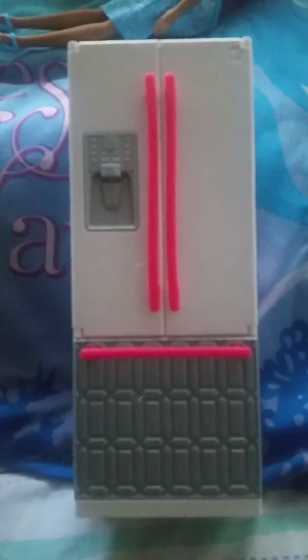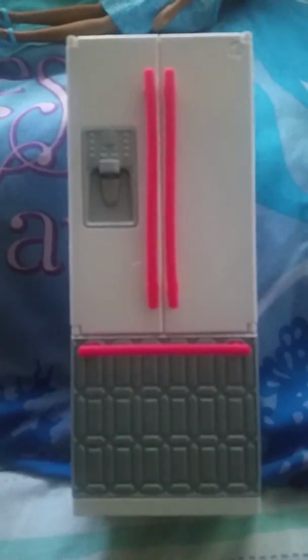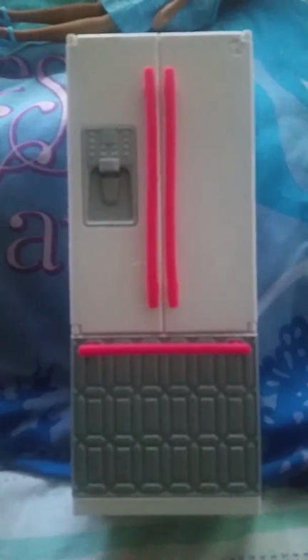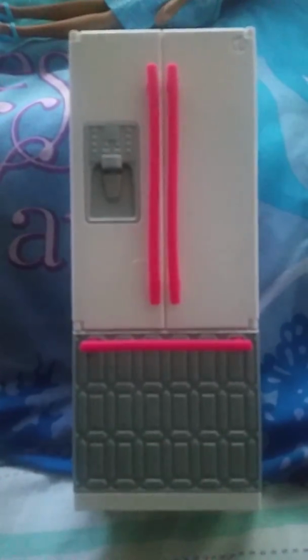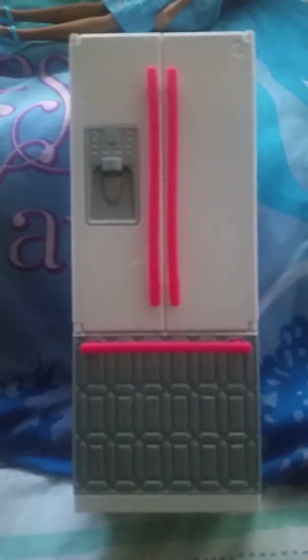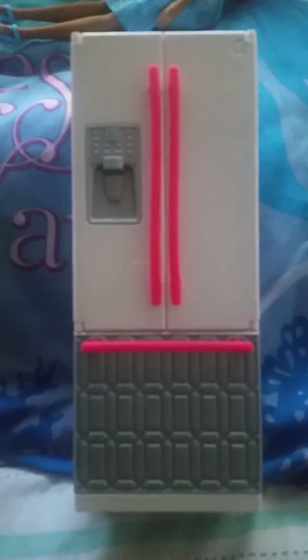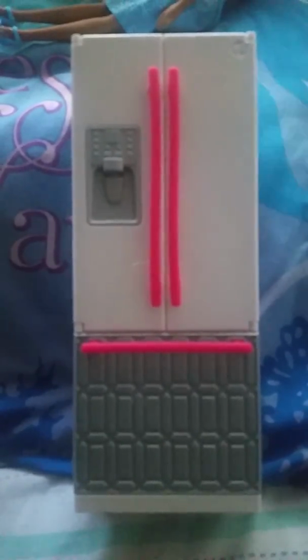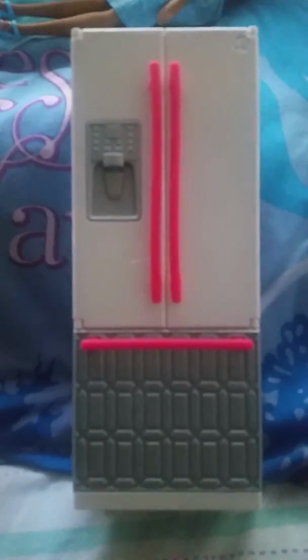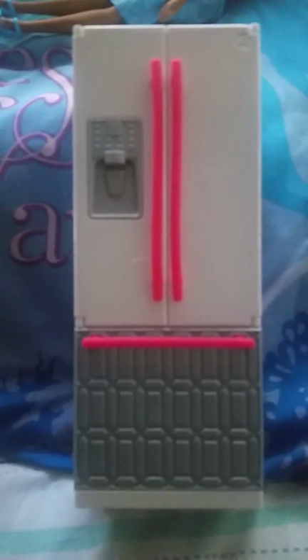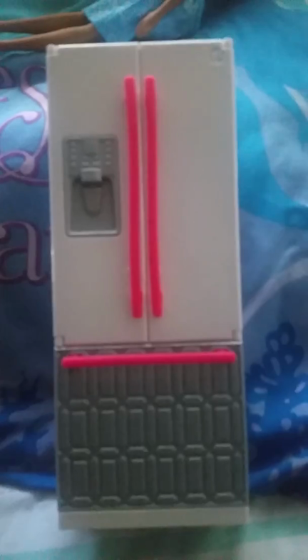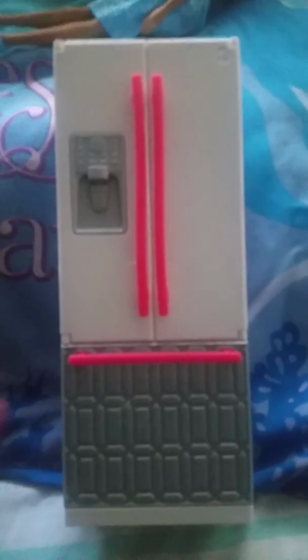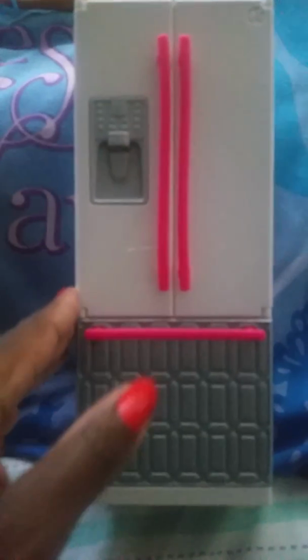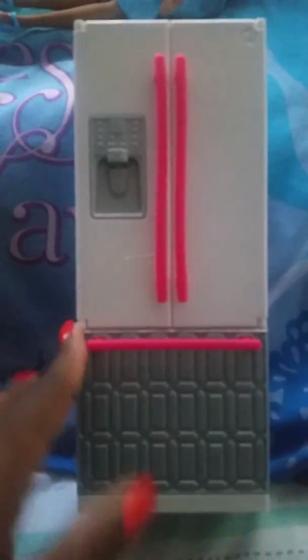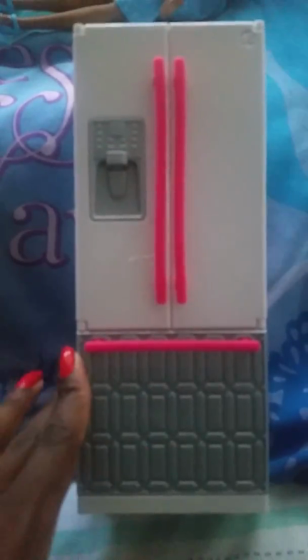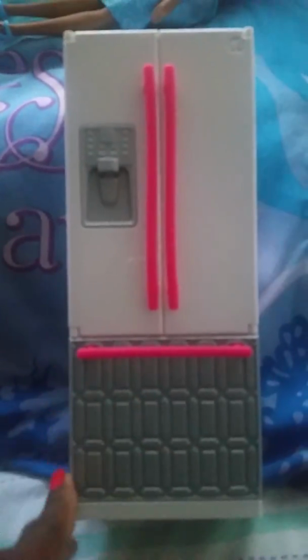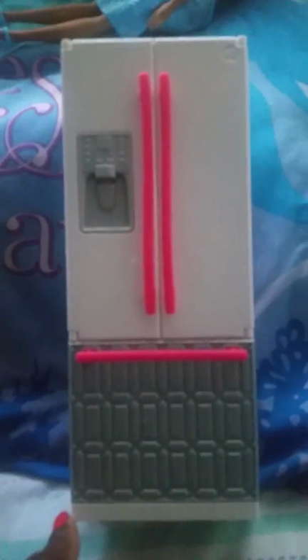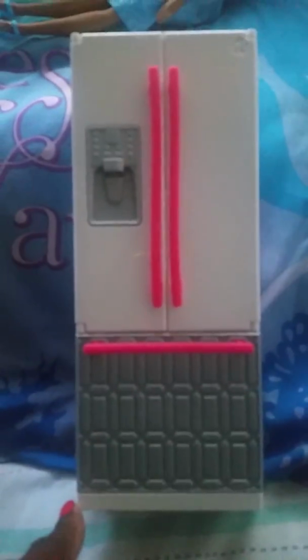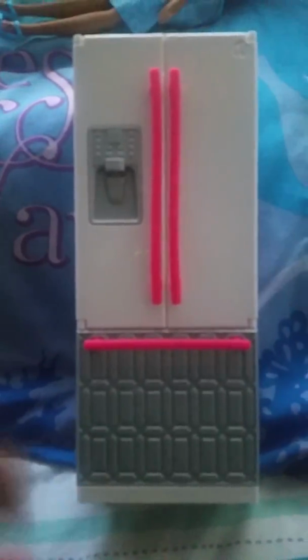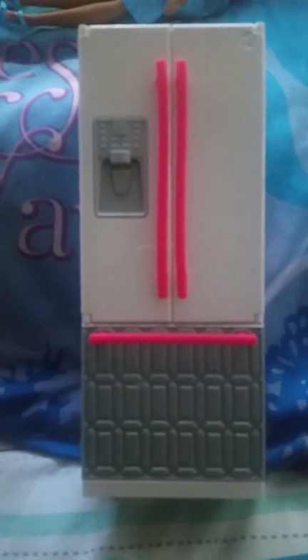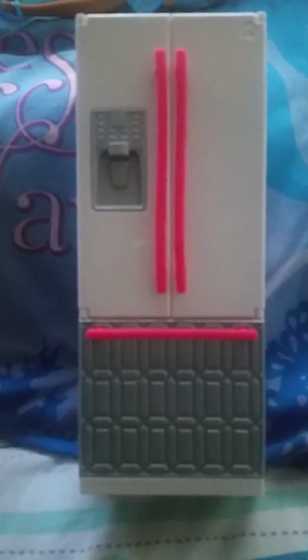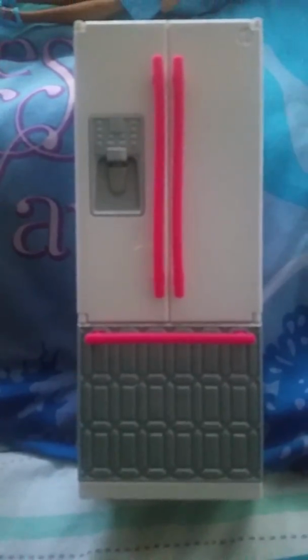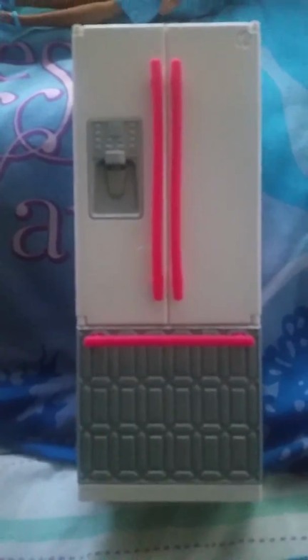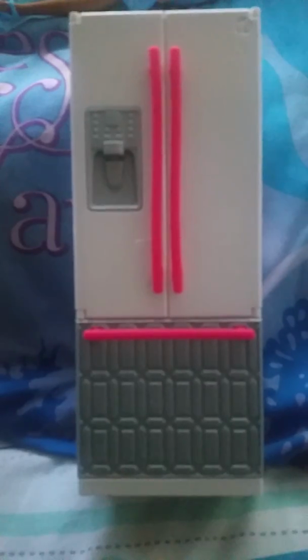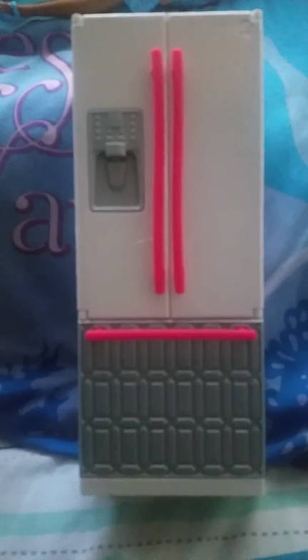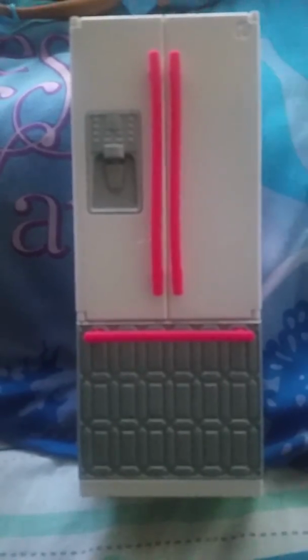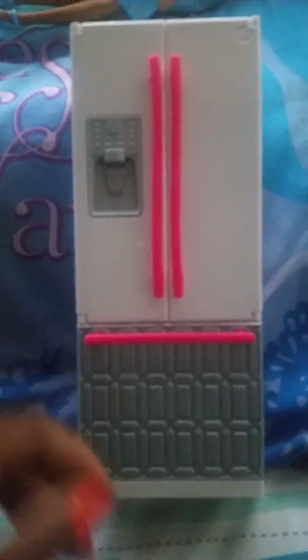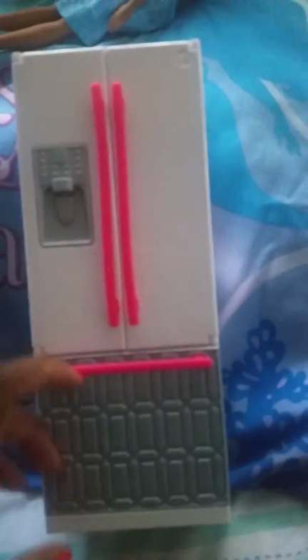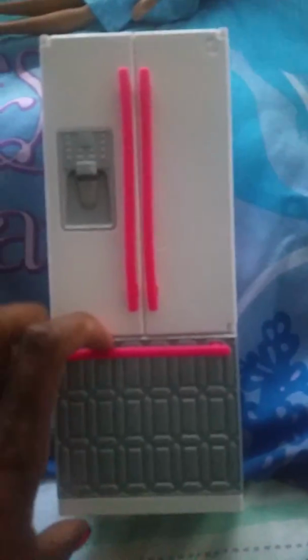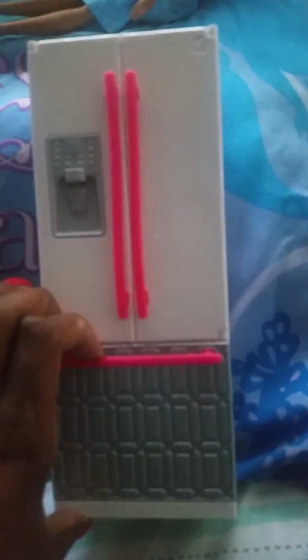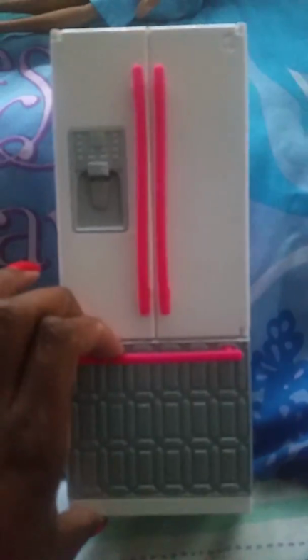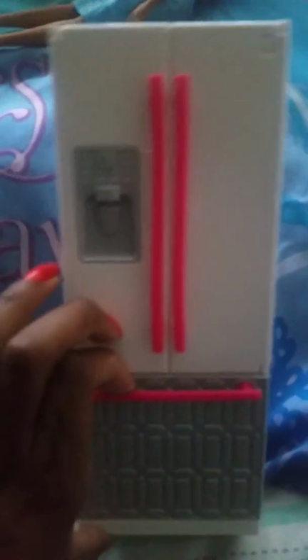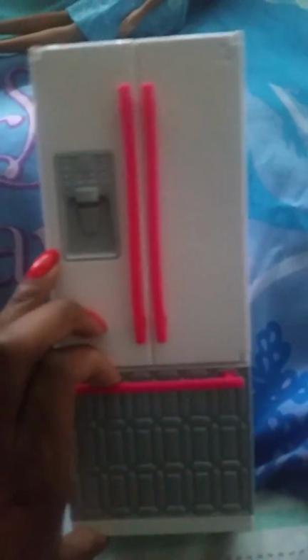Hello folks, this is a review of the Barbie refrigerator. I've been wanting to get this one for a while, and I saw it today at Target — it was the only one — so I grabbed it.